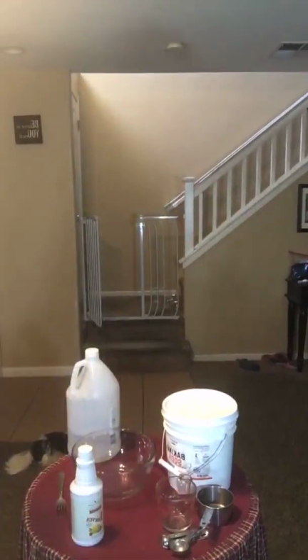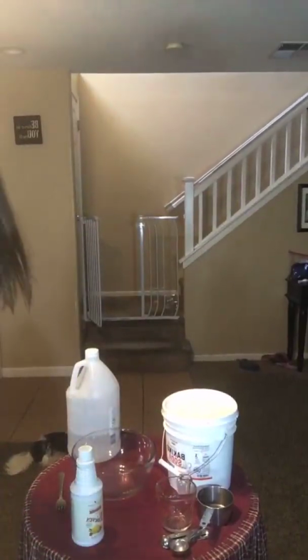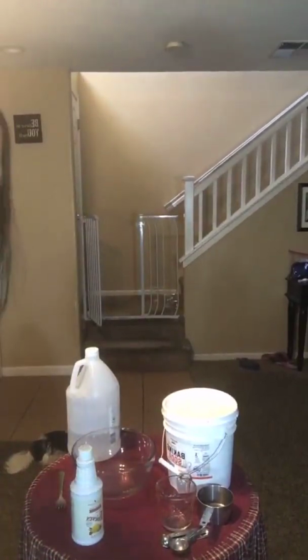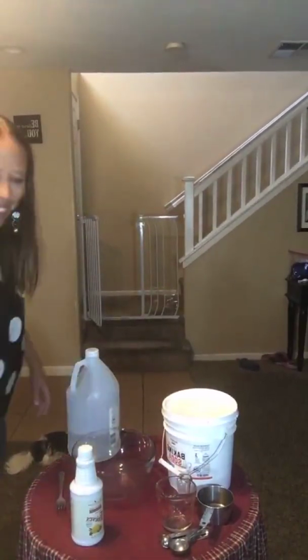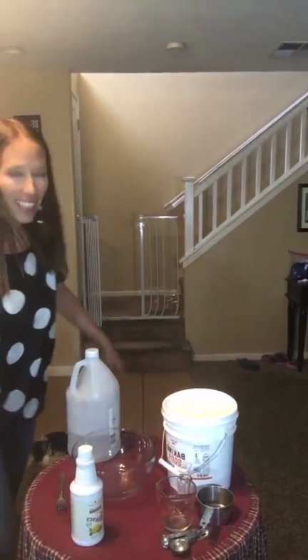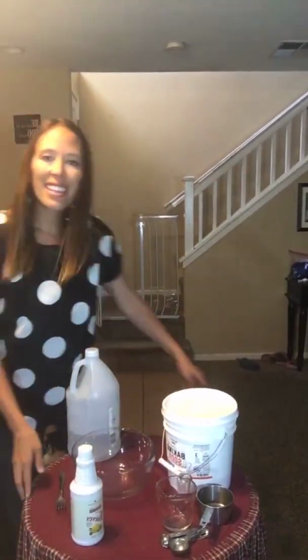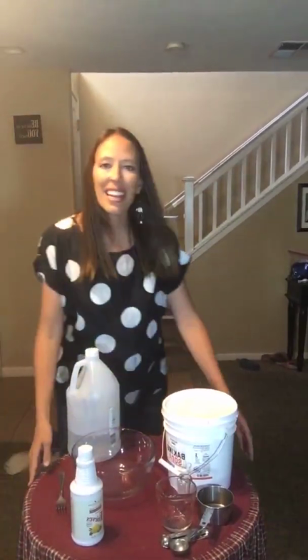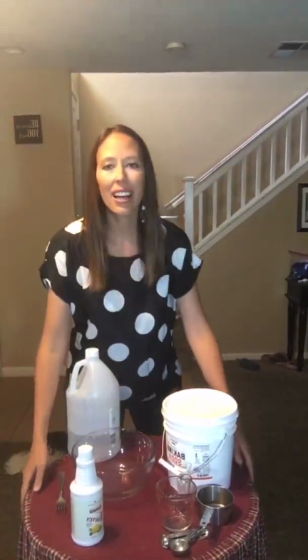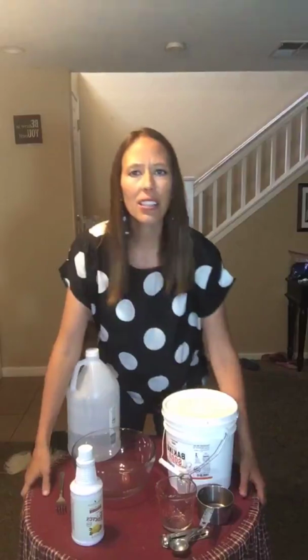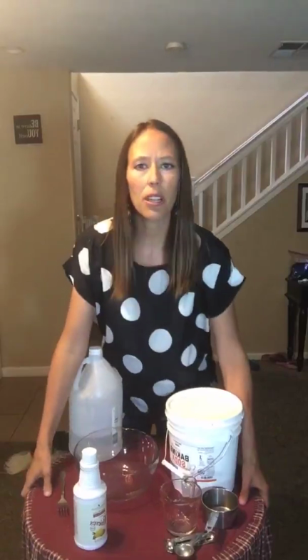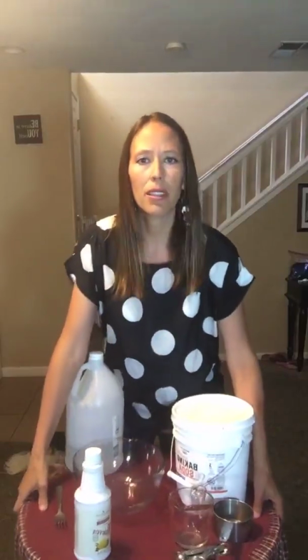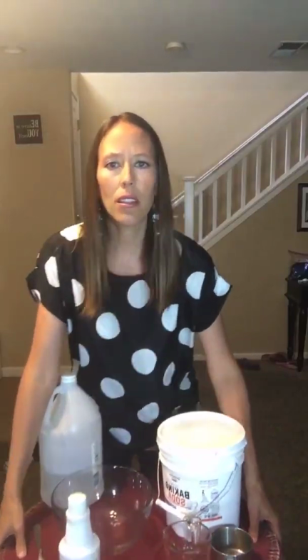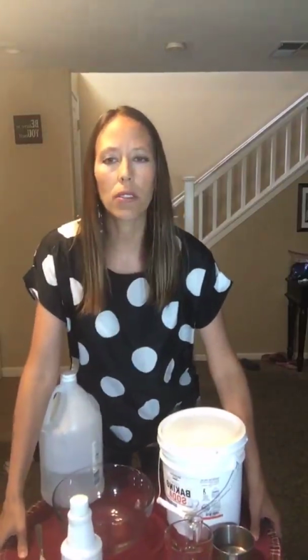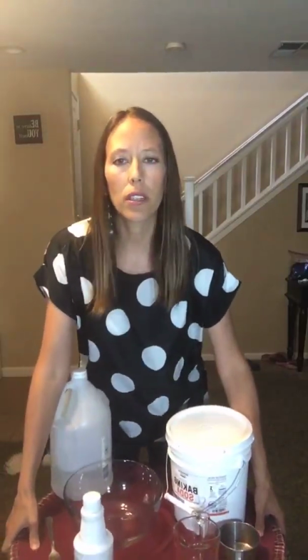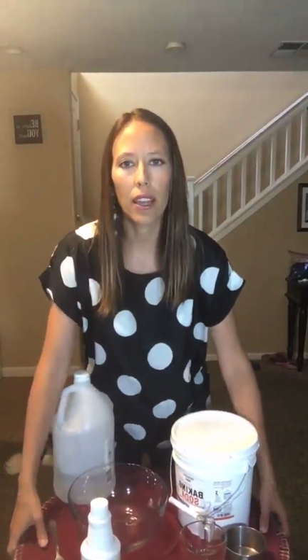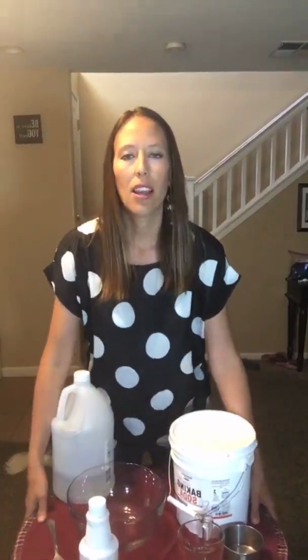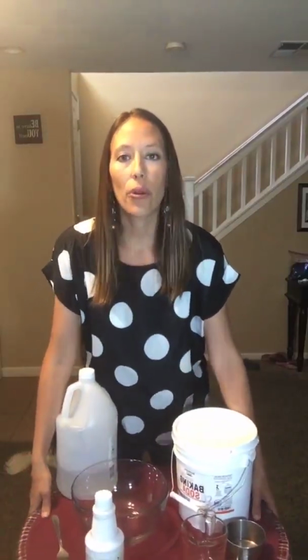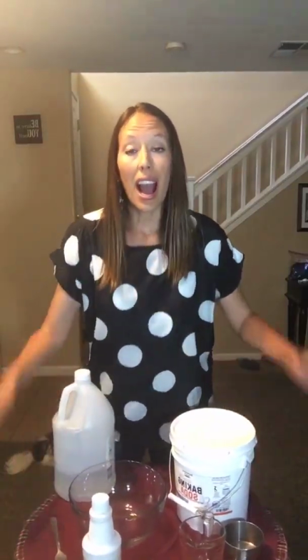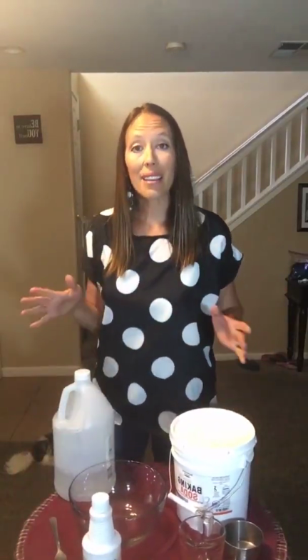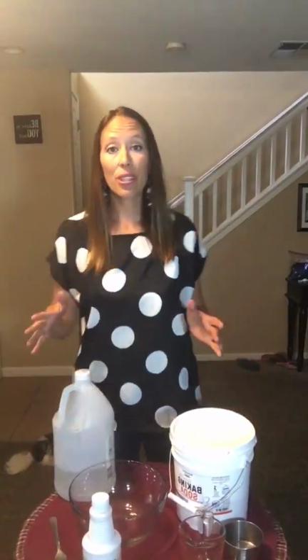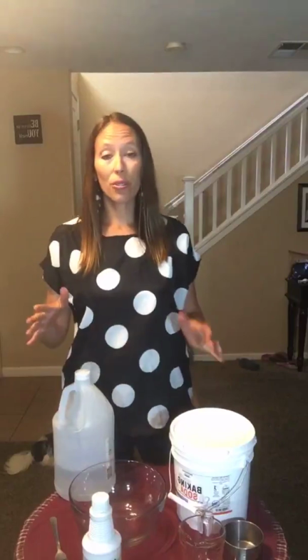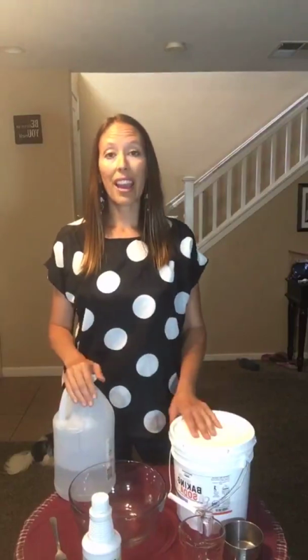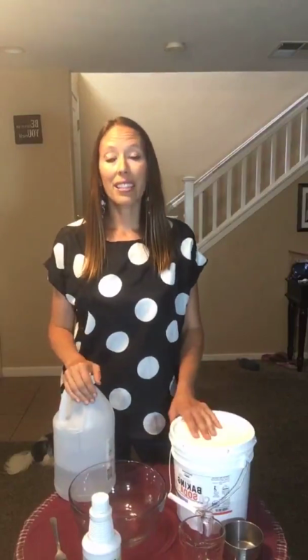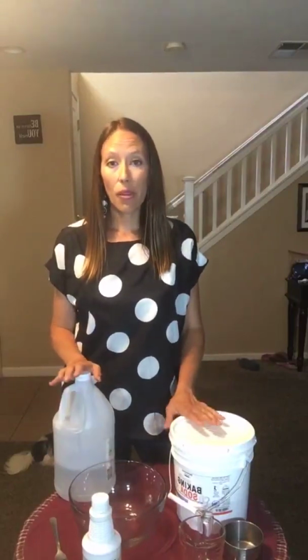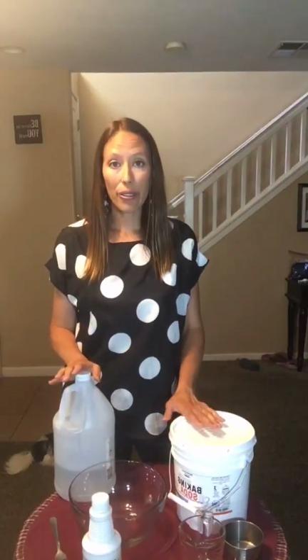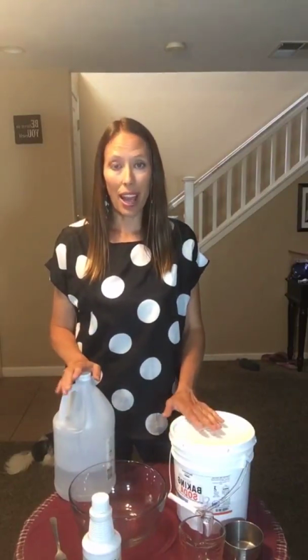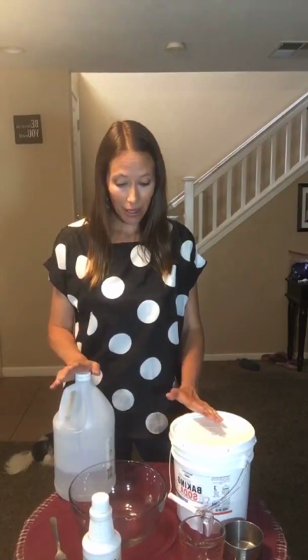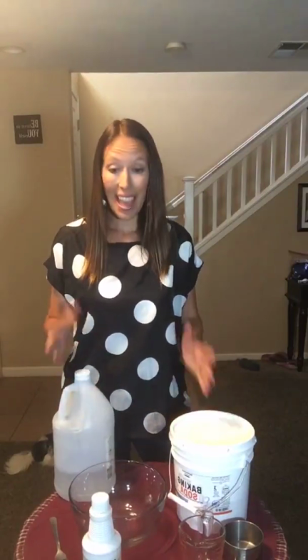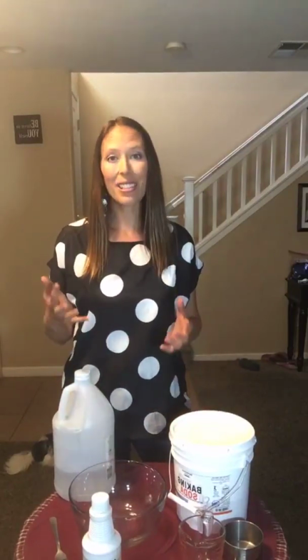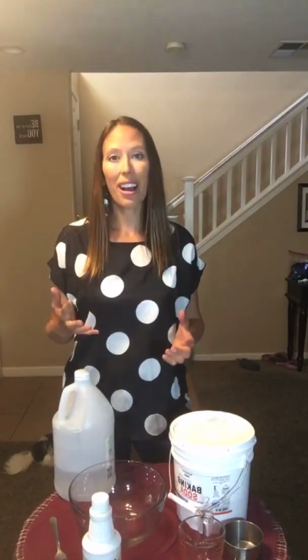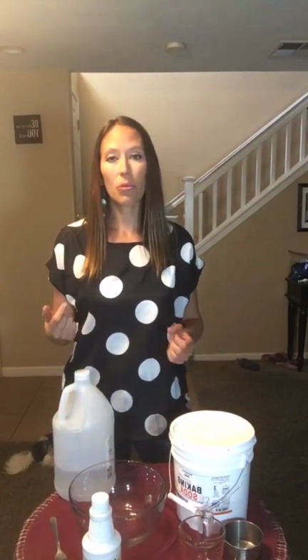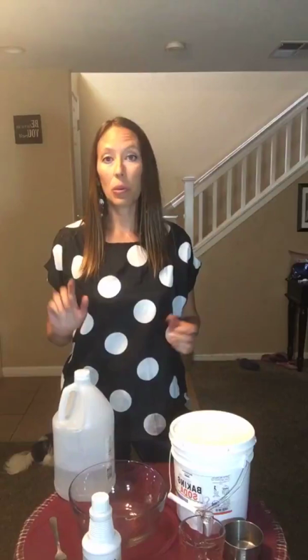Hey everybody, this is Erica. Let me get this a little bit closer here. I am going to do a DIY for you tonight and this one is one of my favorites.